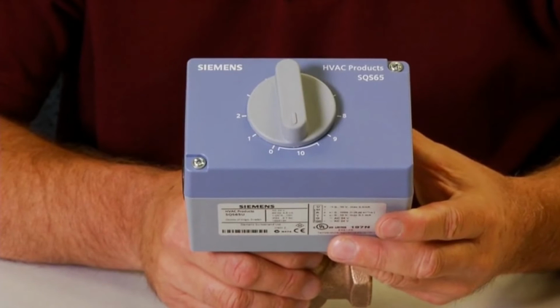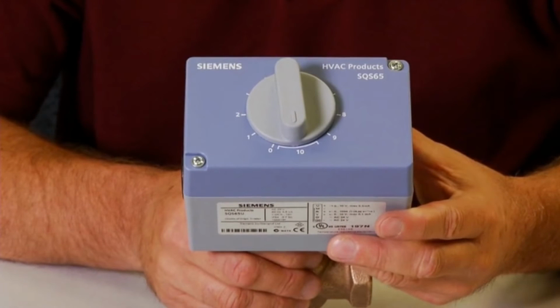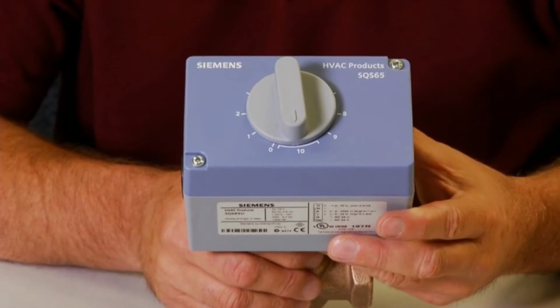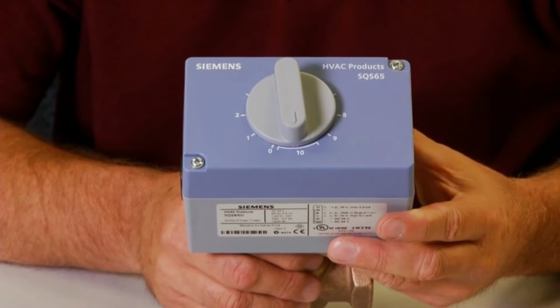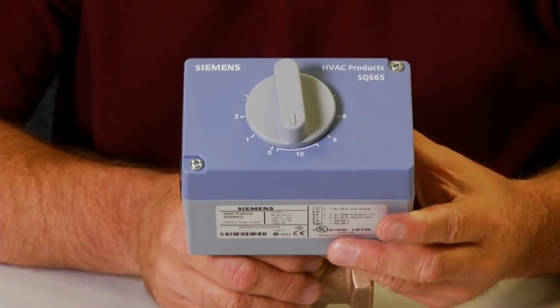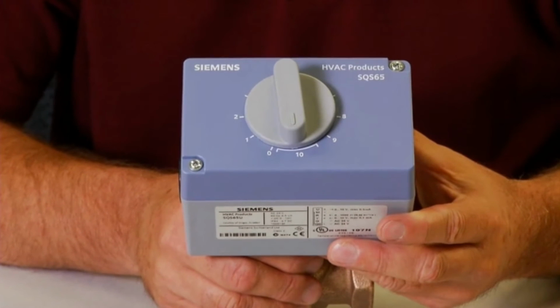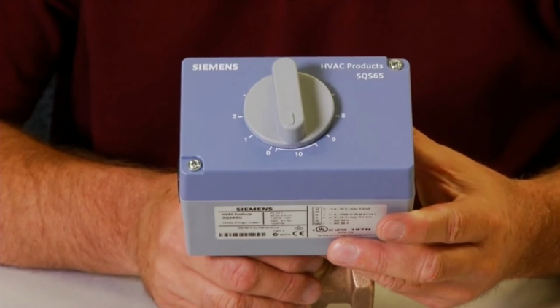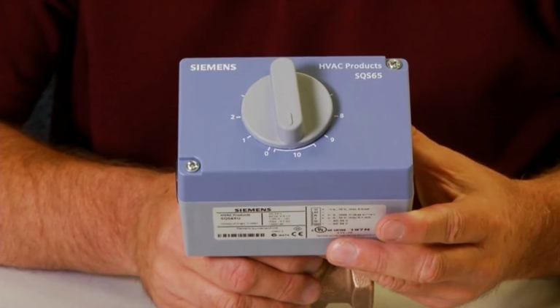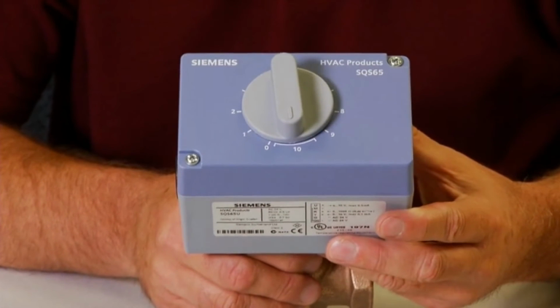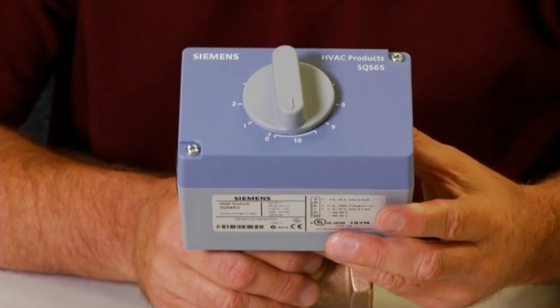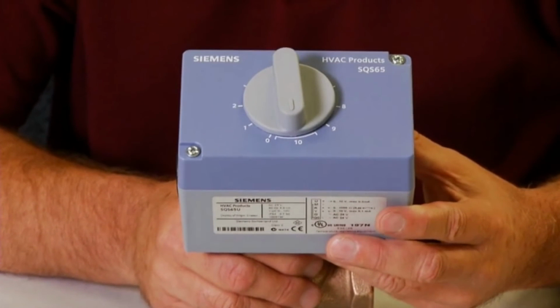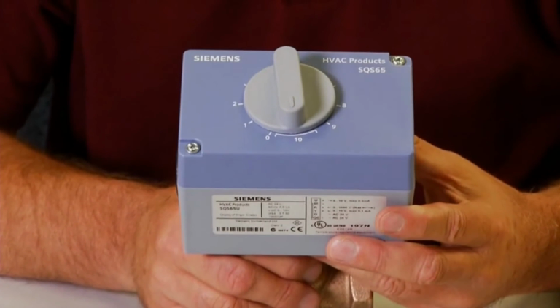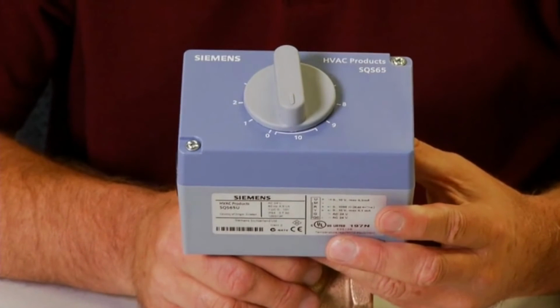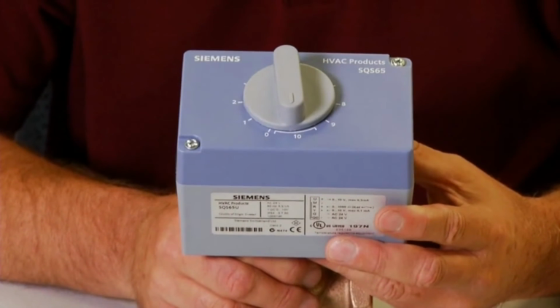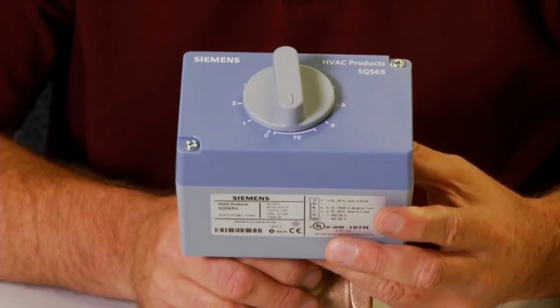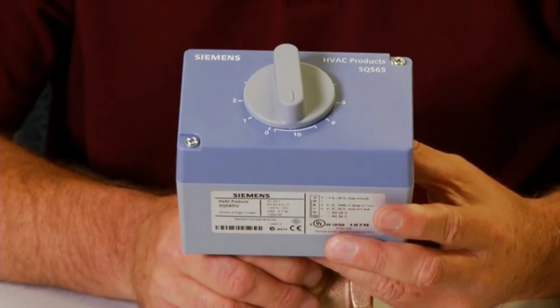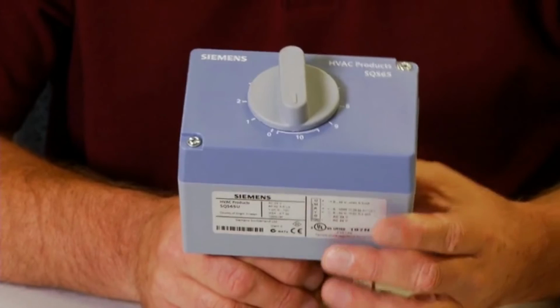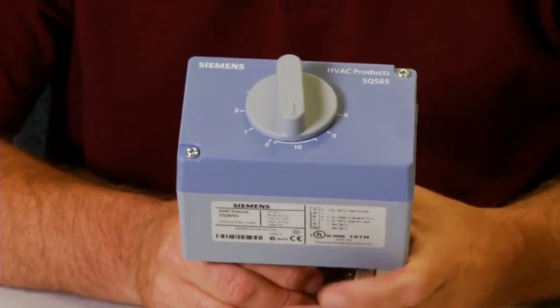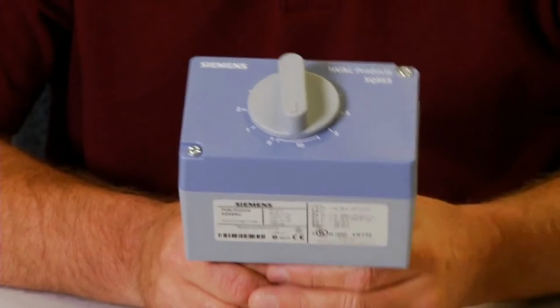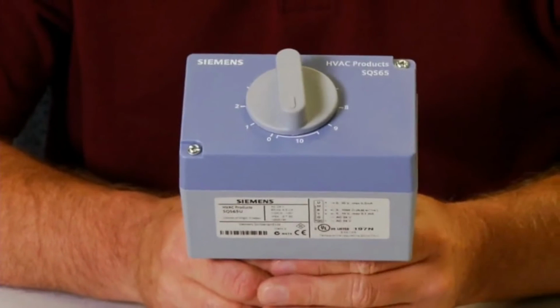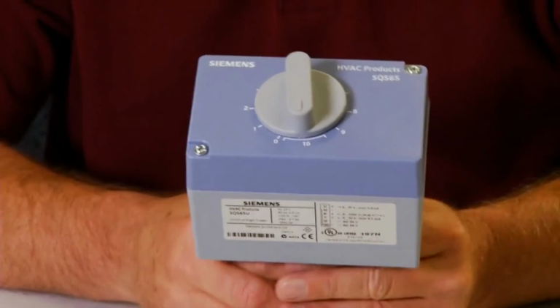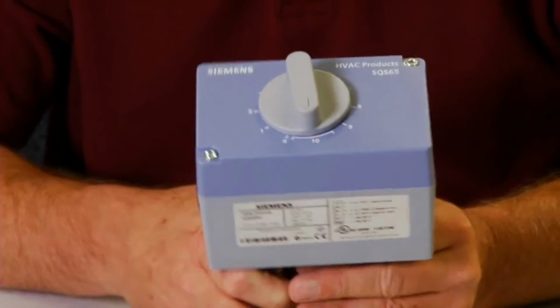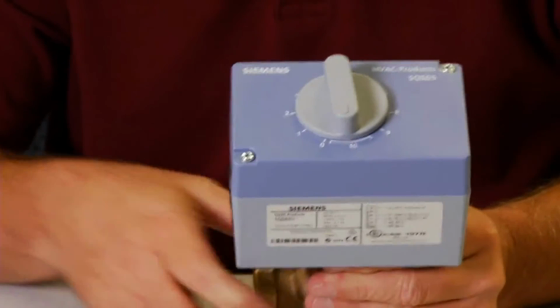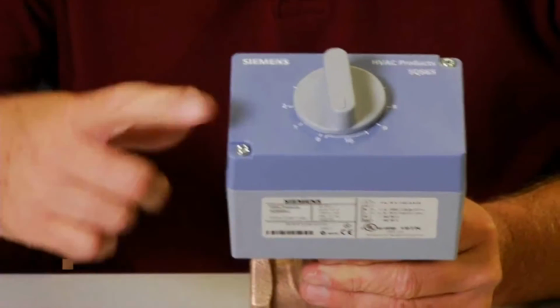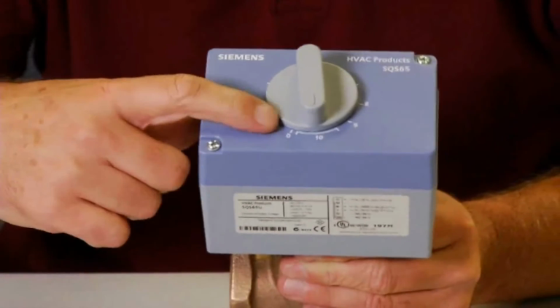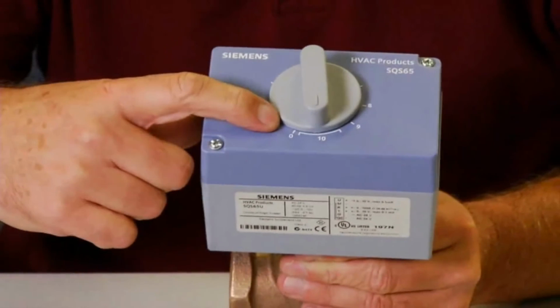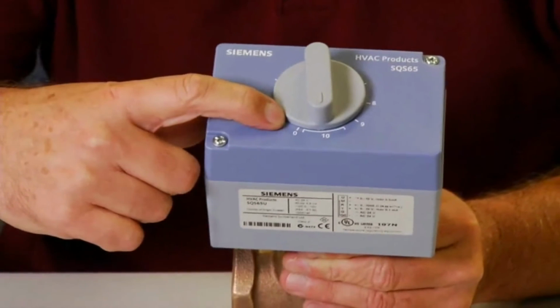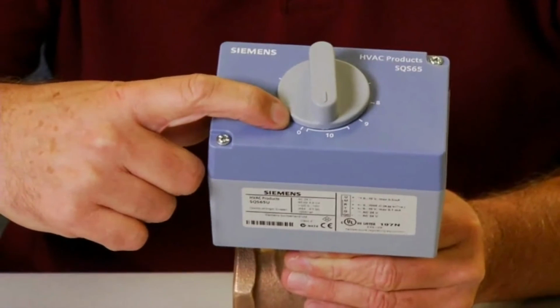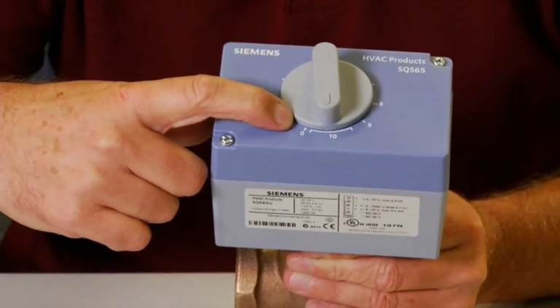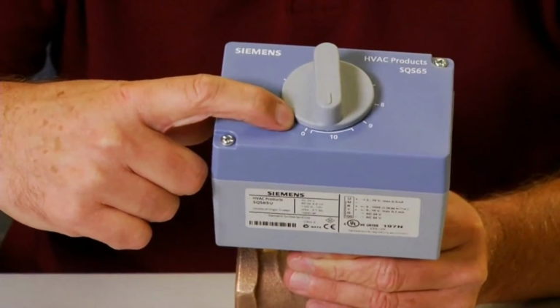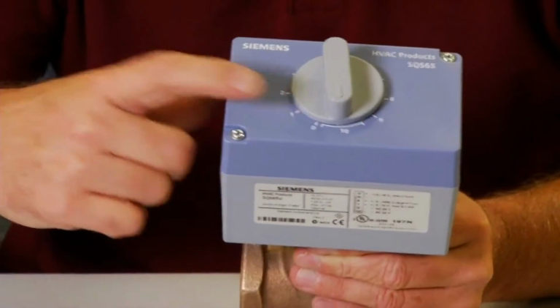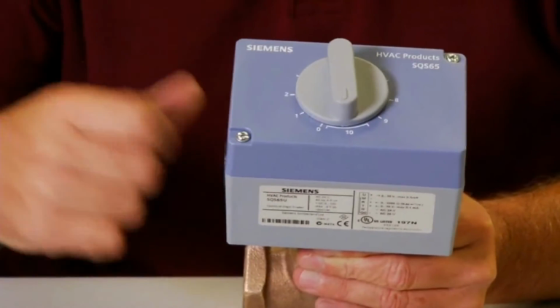Since valve bodies can be normally open or normally closed, it is important to remember that the 0 position takes the valve to its normal position.